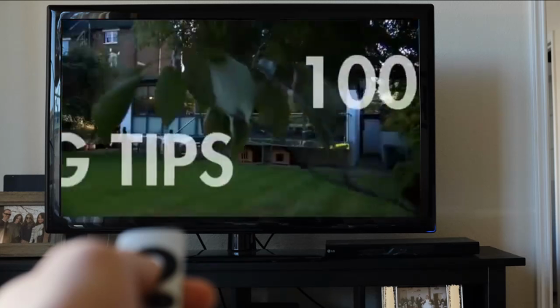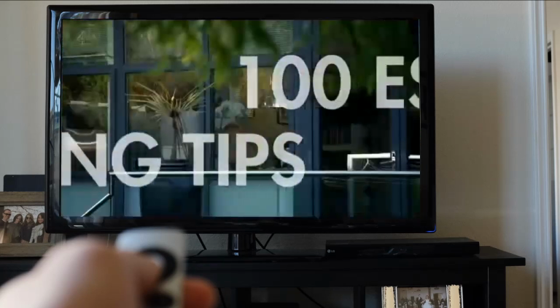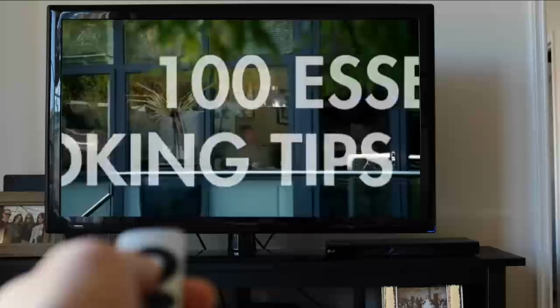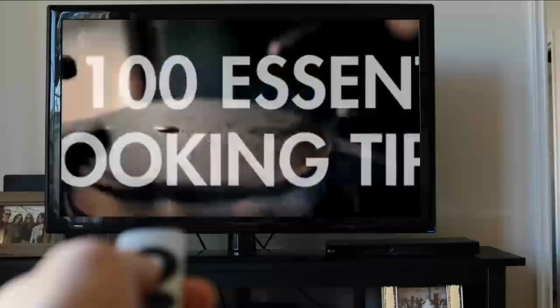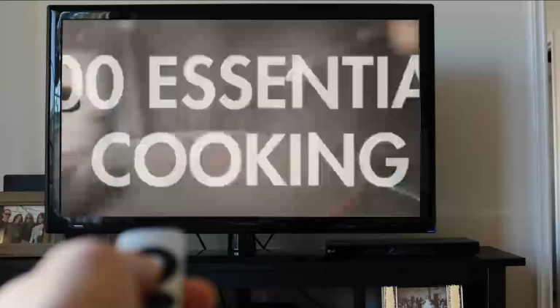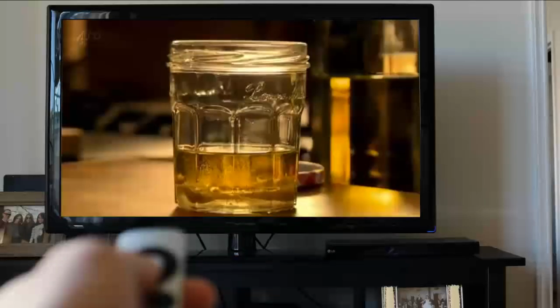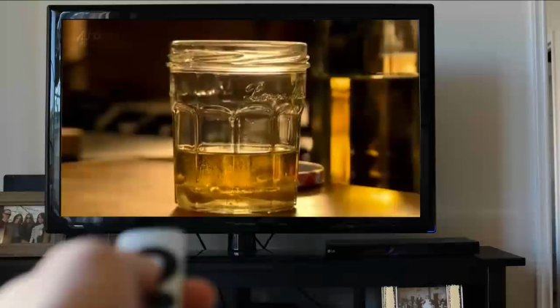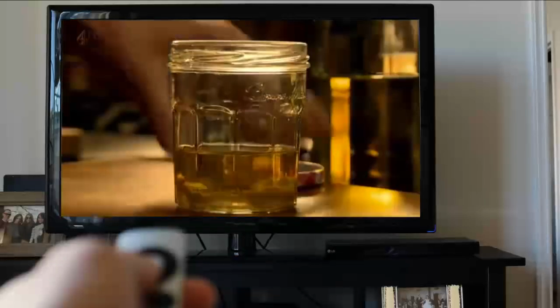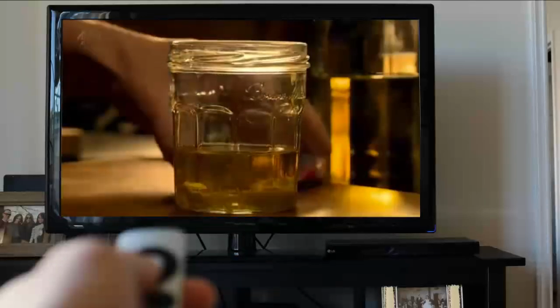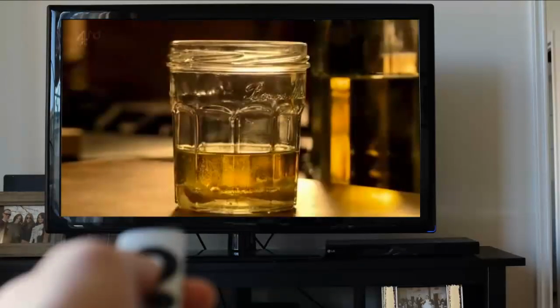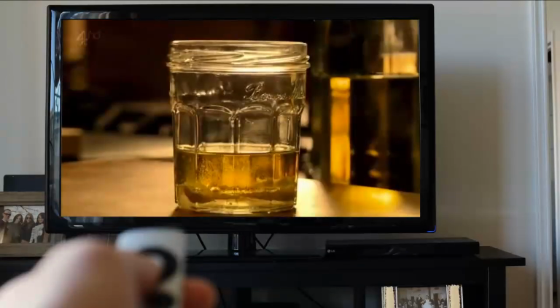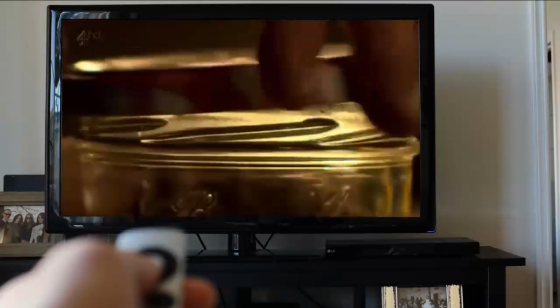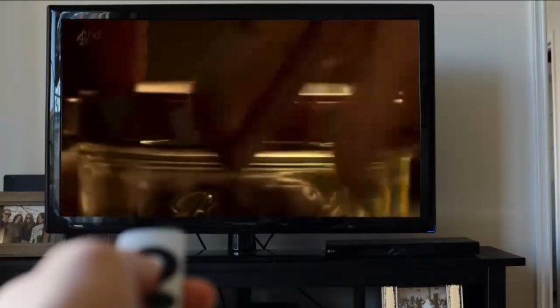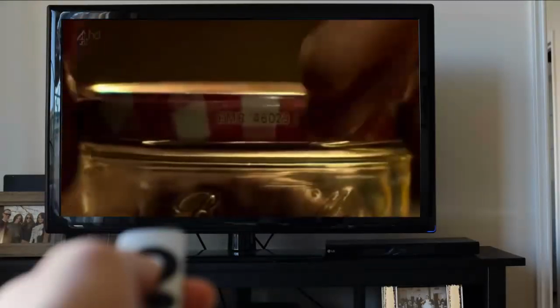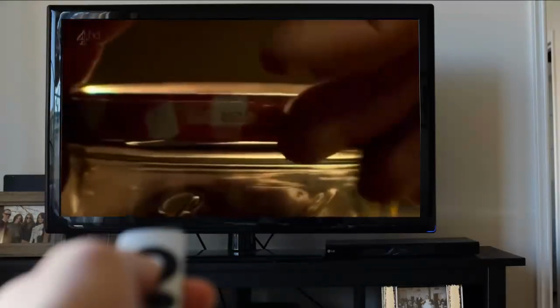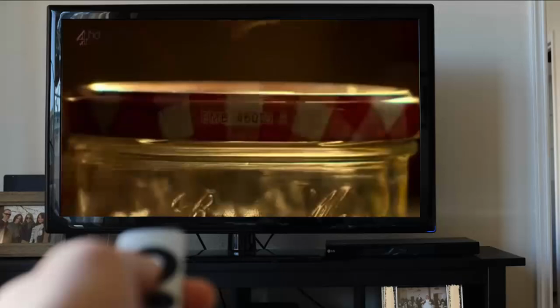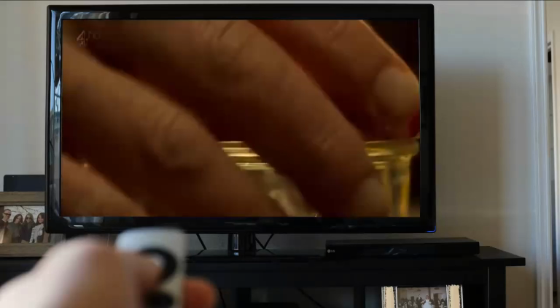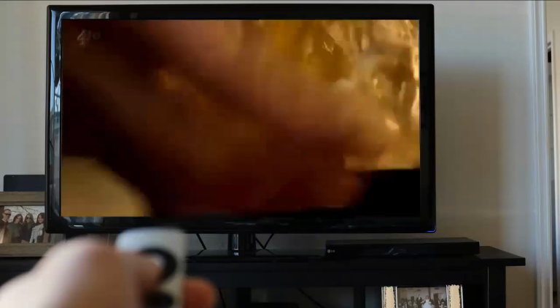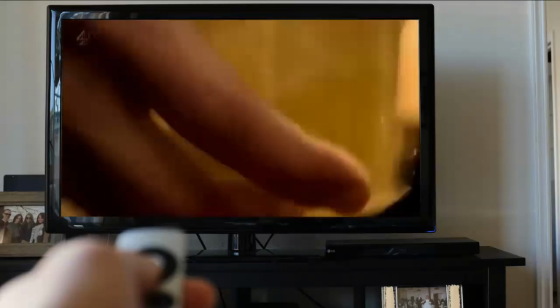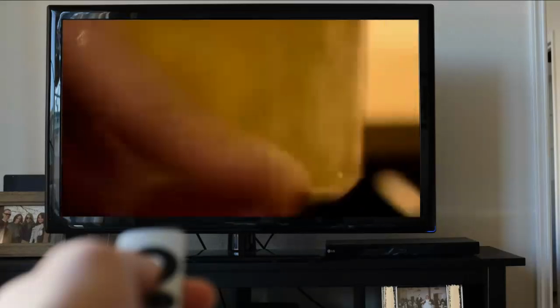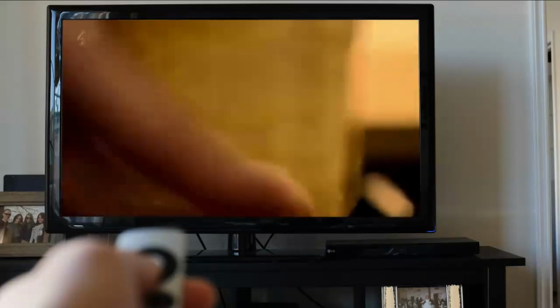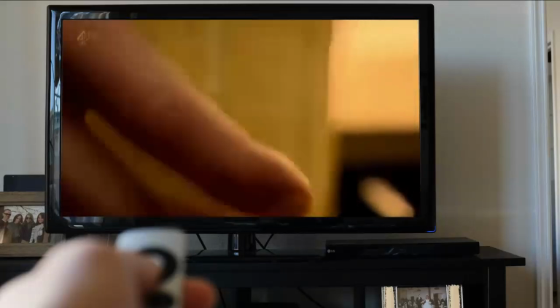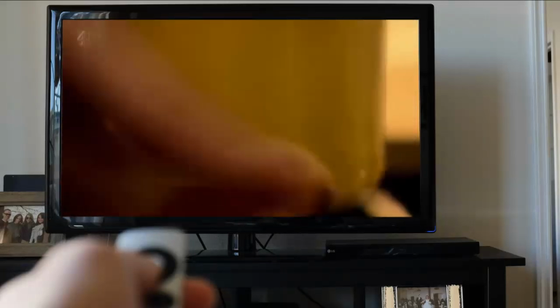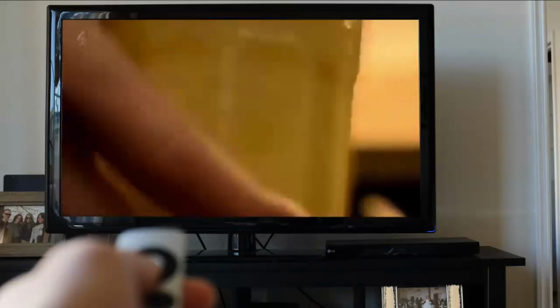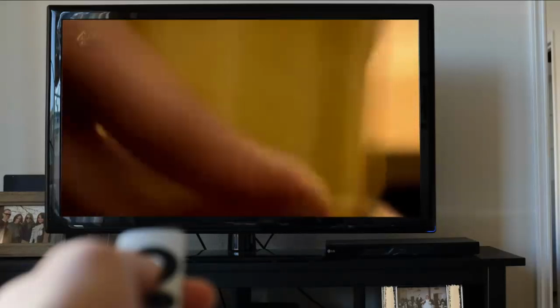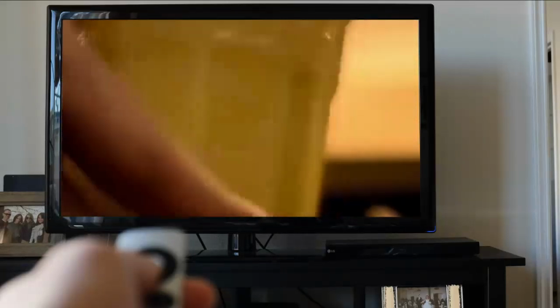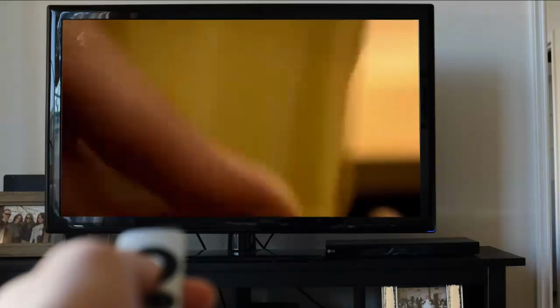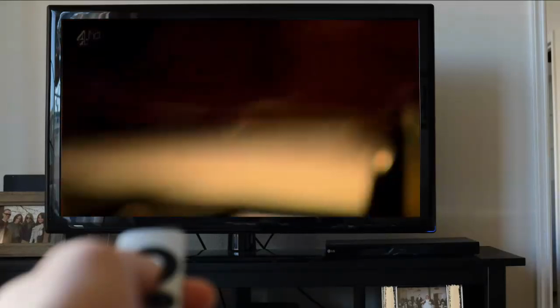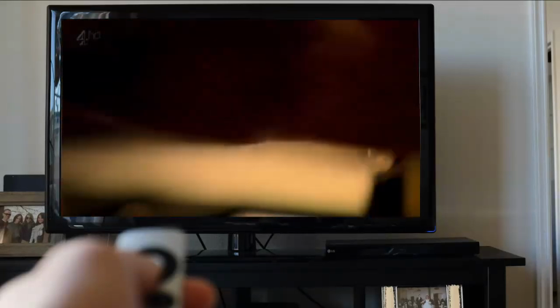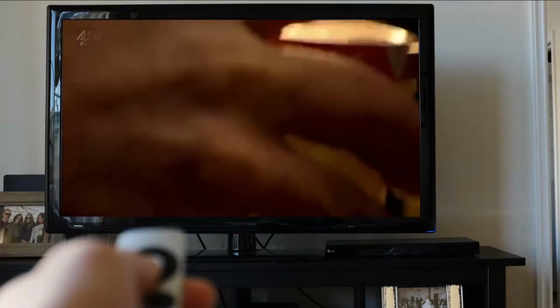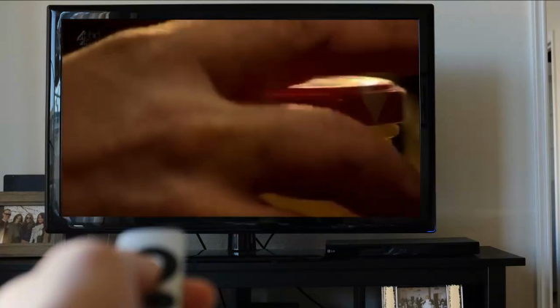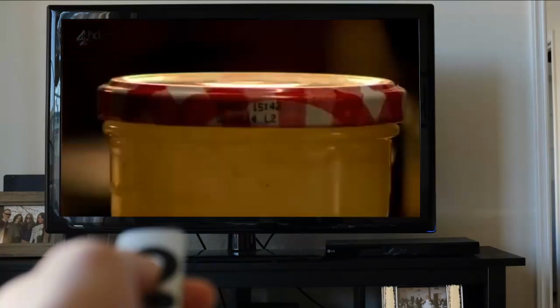For fuss-free salad dressings, simply add the ingredients into a jam jar, screw the lid on tightly and shake to combine in seconds. There's no need to wash up a whisk, and the jar is ready-made to store any leftovers.